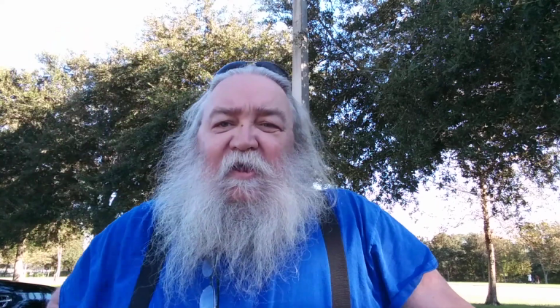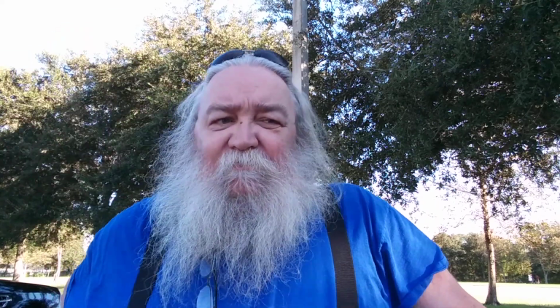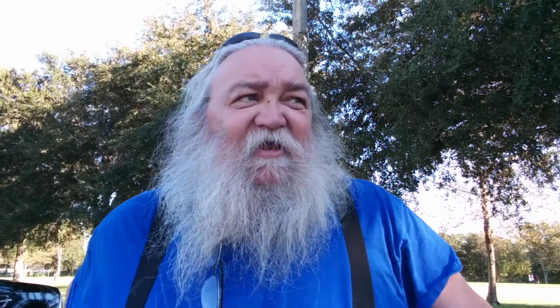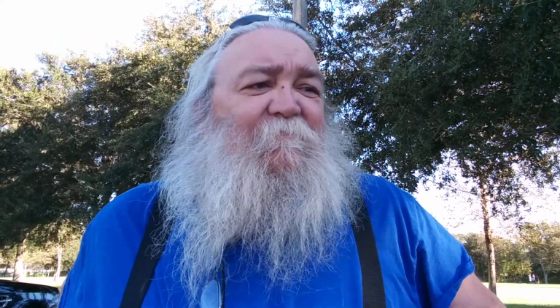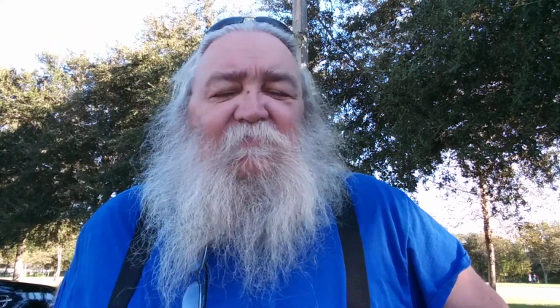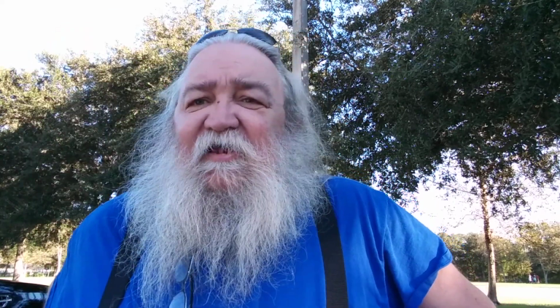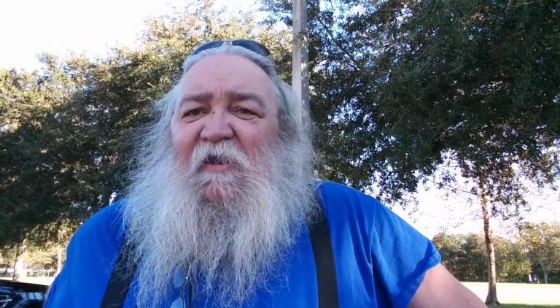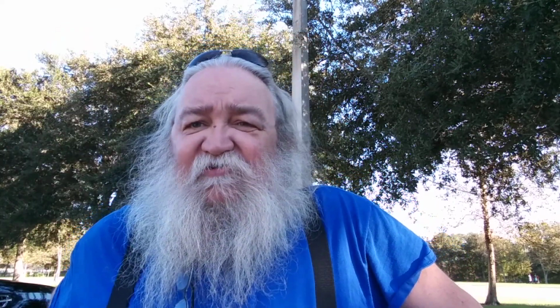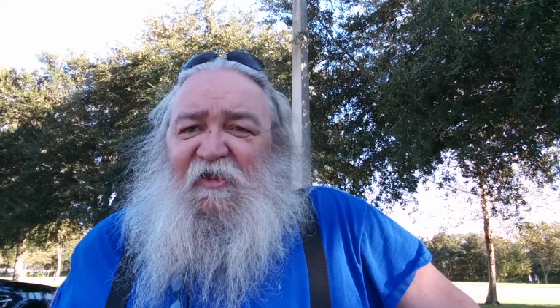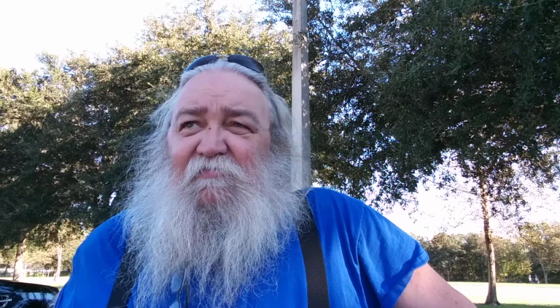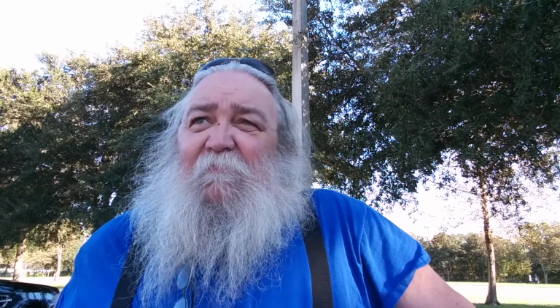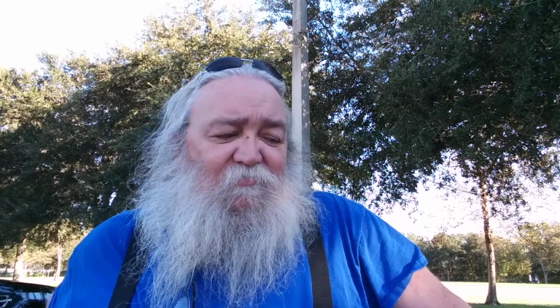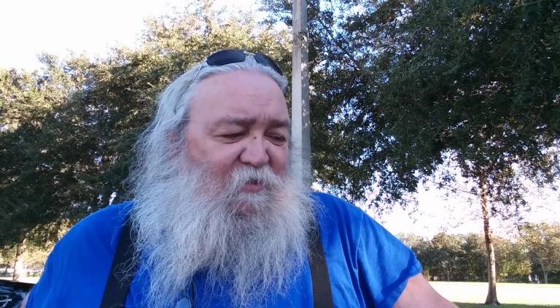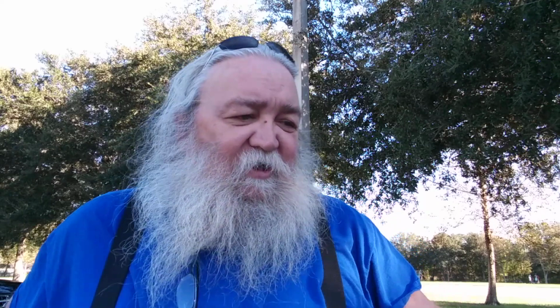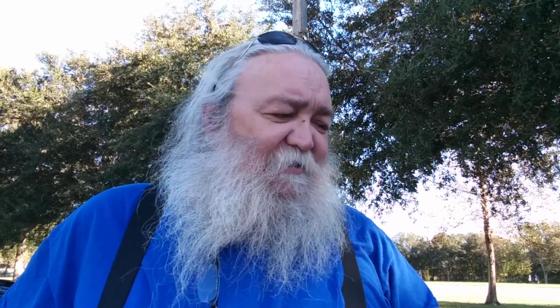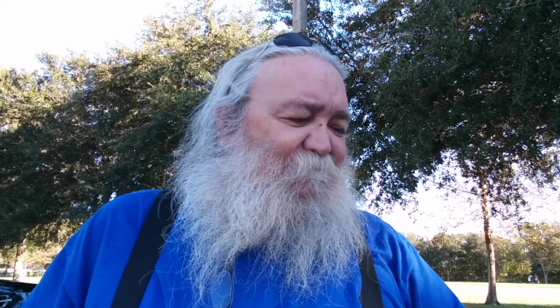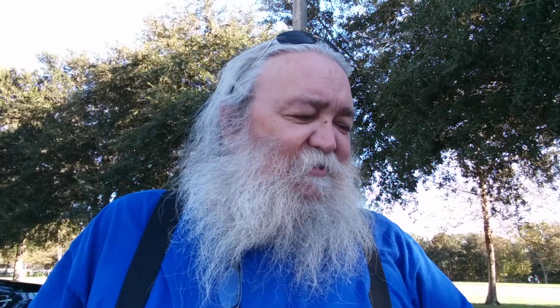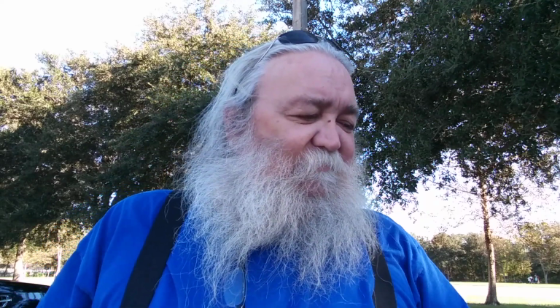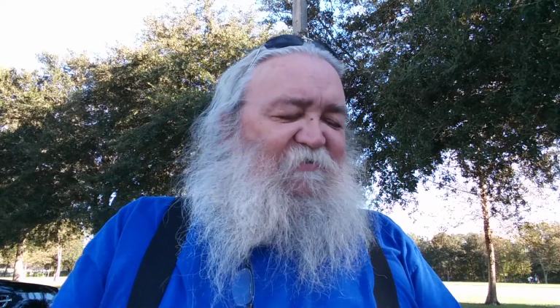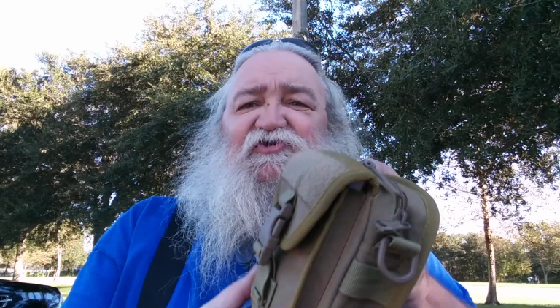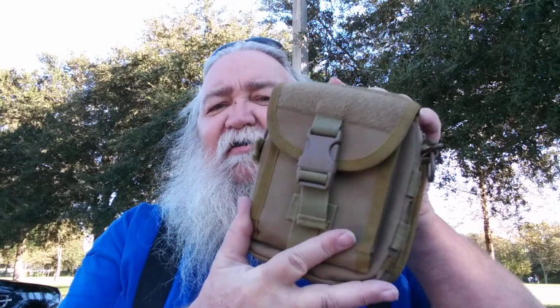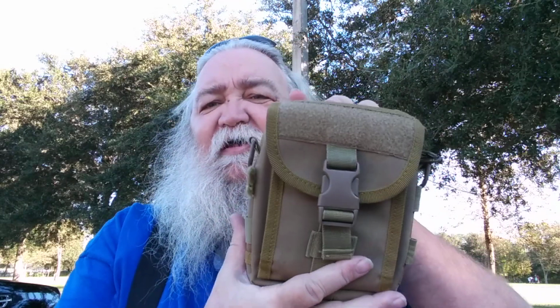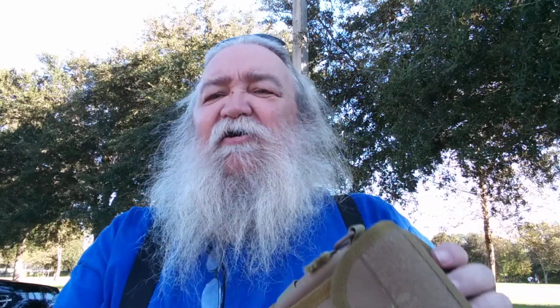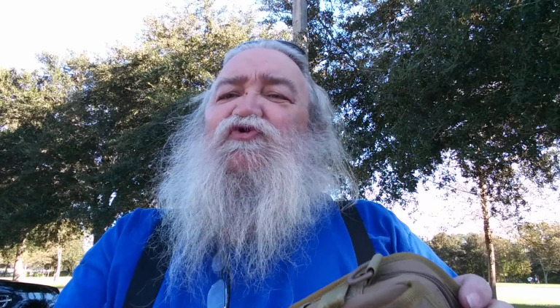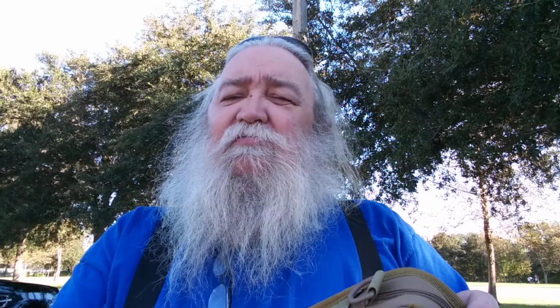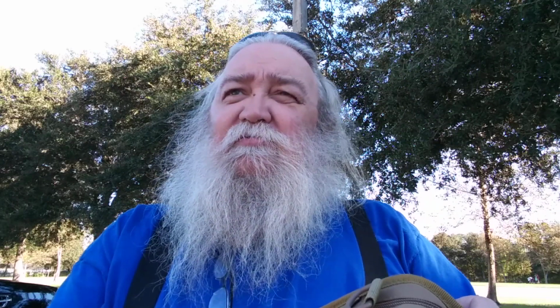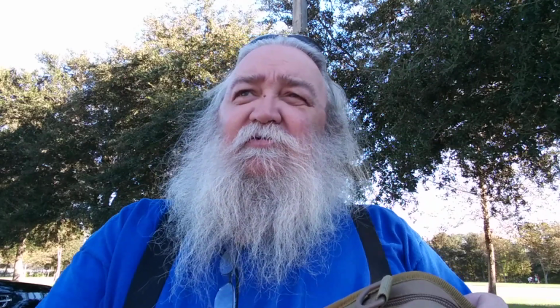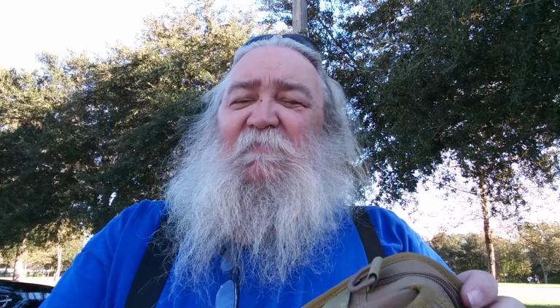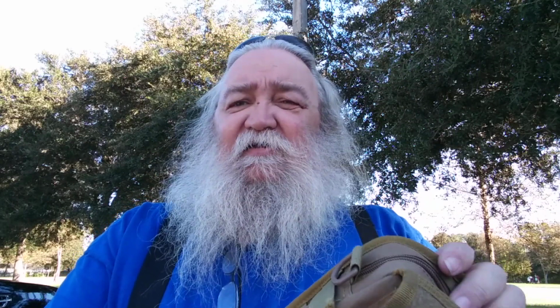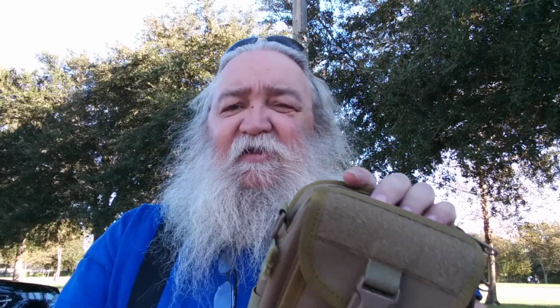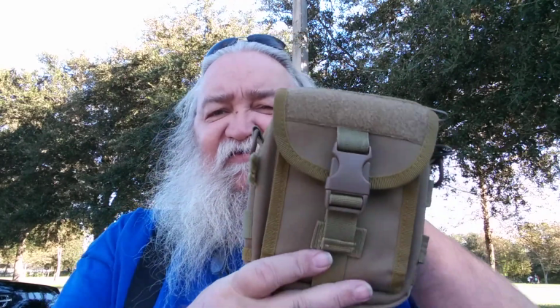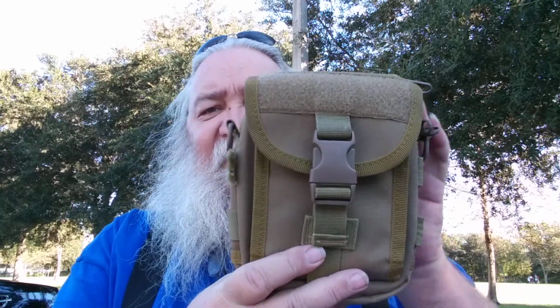Hey y'all, thanks for stopping in. Appreciate you taking time out of y'all's busy schedule to stop in and see what I'm up to. I thought I would share an unusual, for many, EDC type bag.